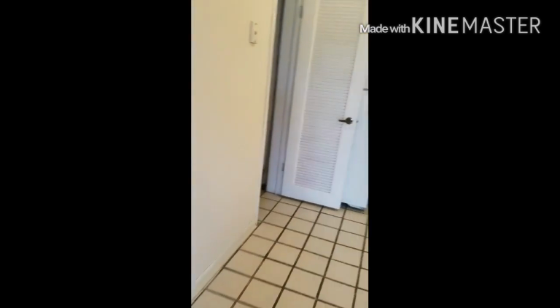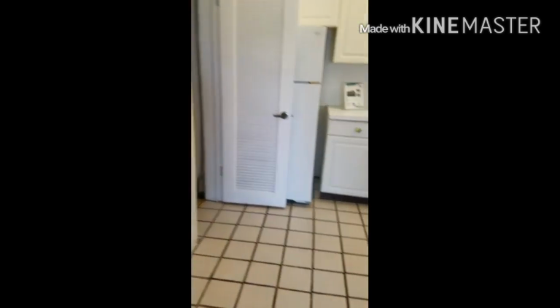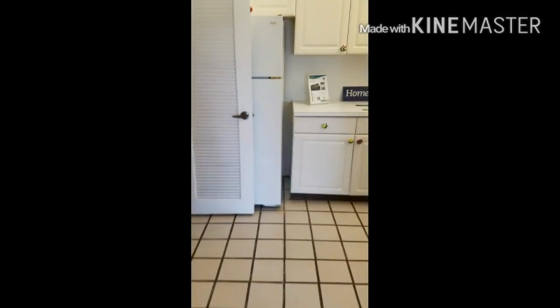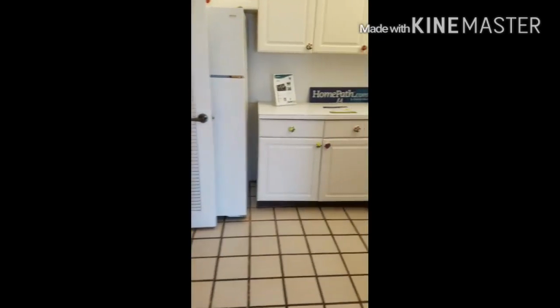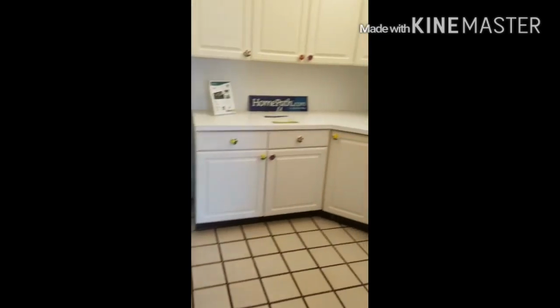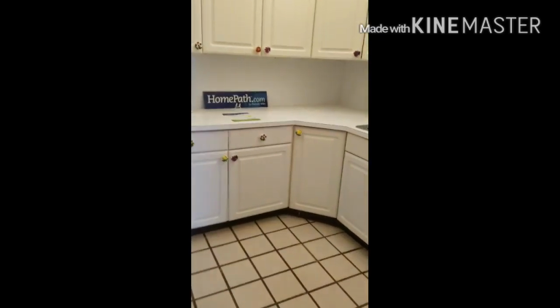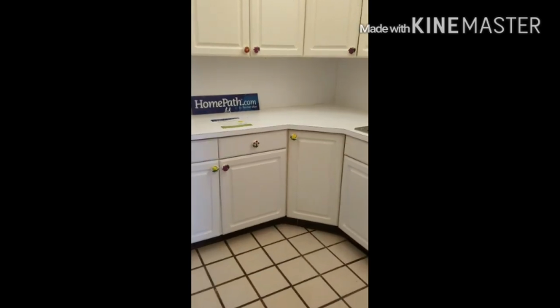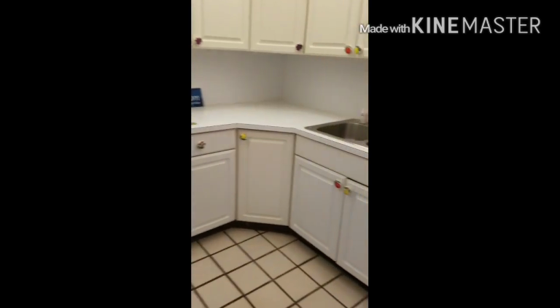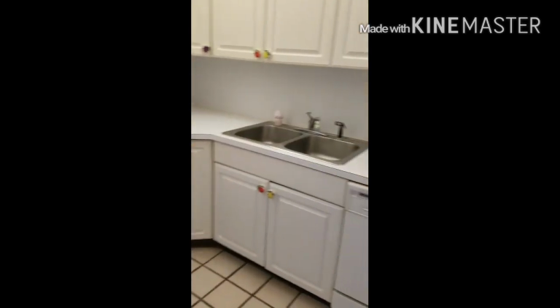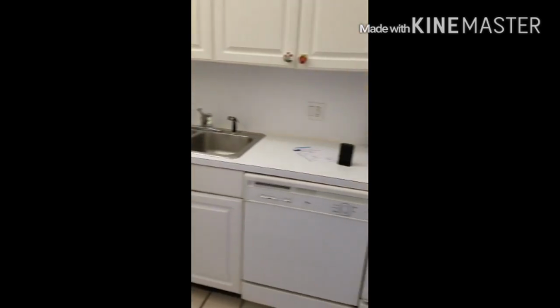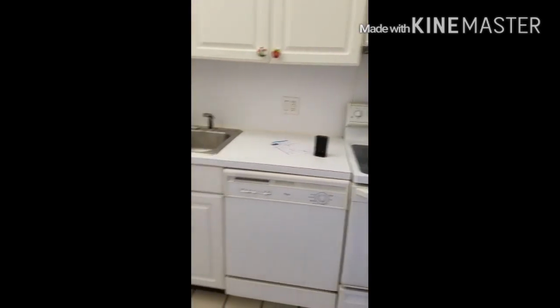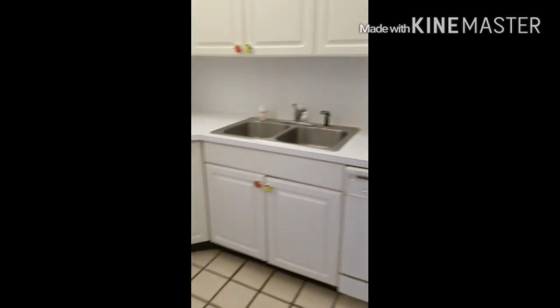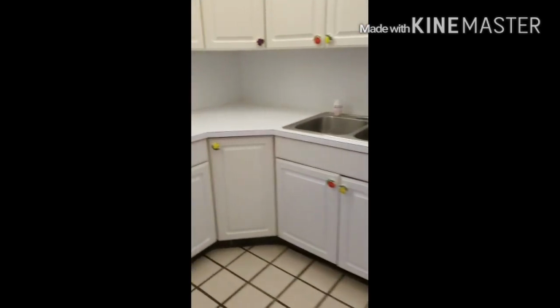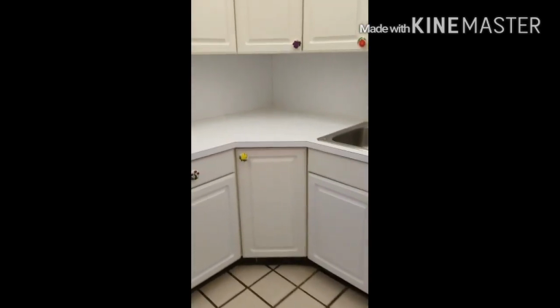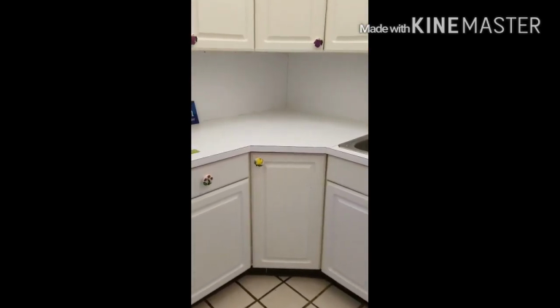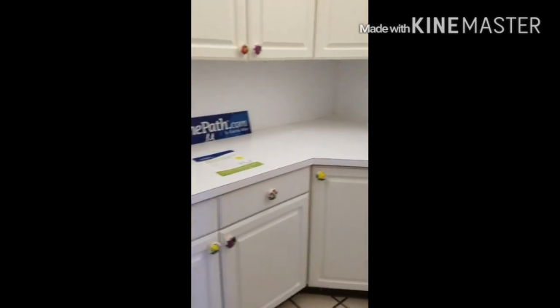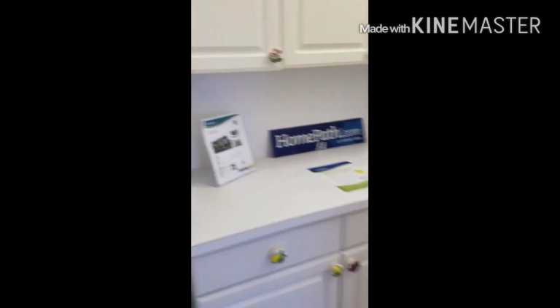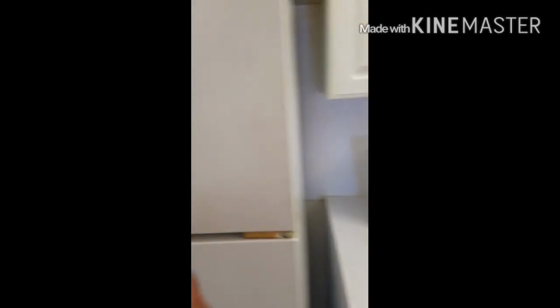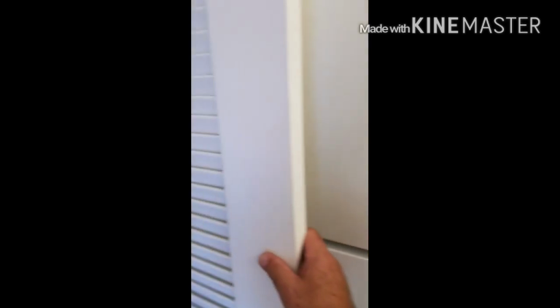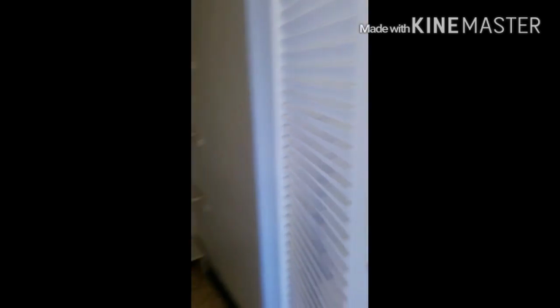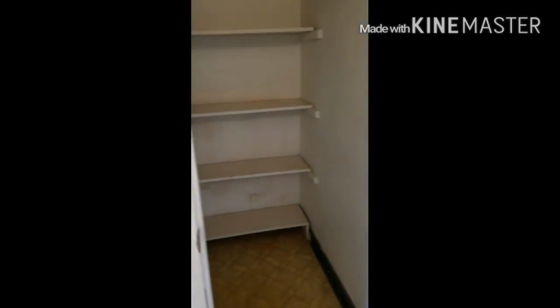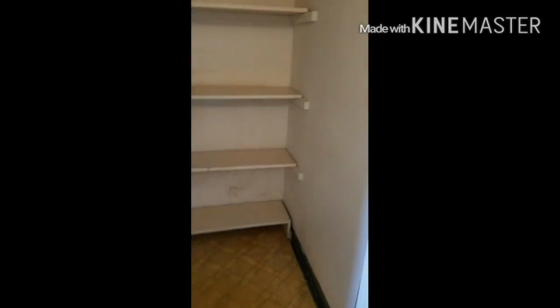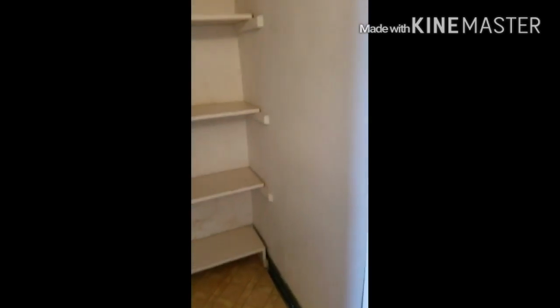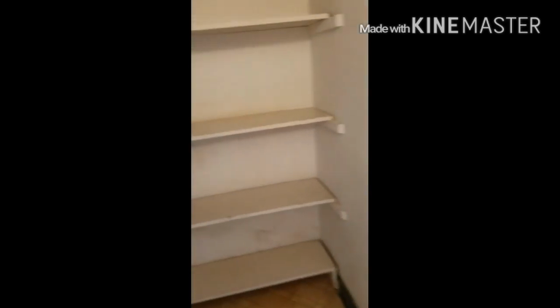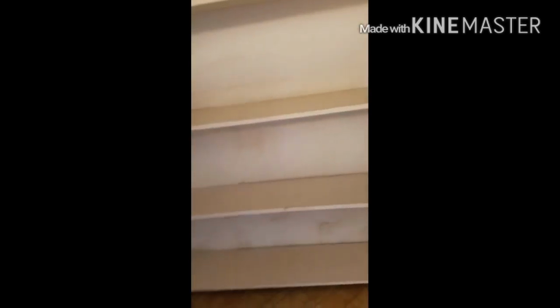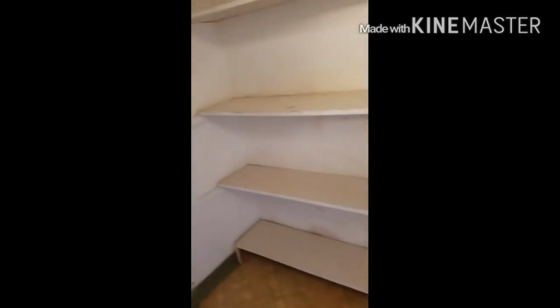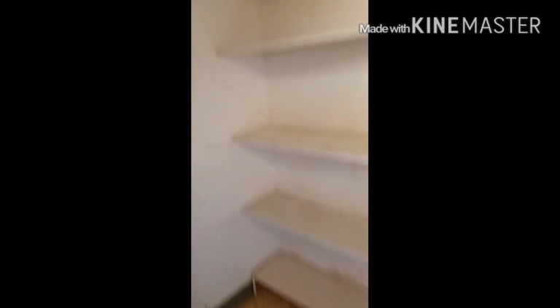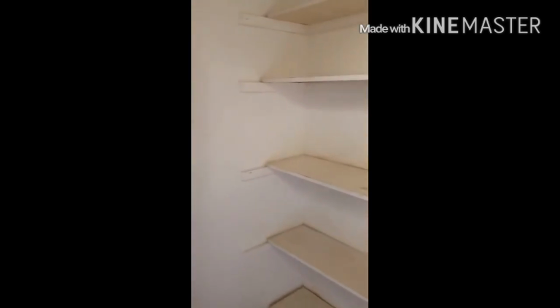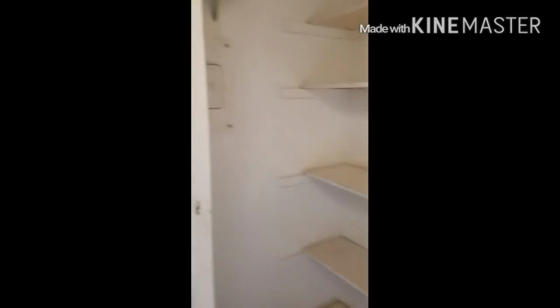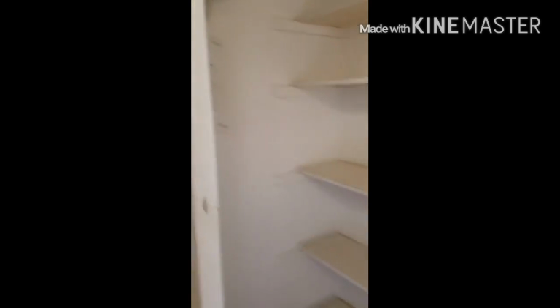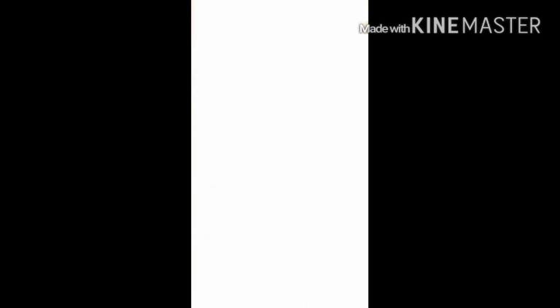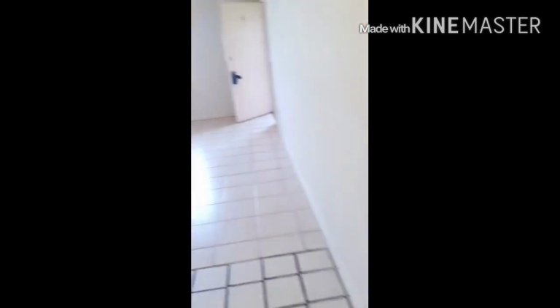The kitchen has been updated from the original, but it has laminate countertops. Appliances look okay — washer, dryer, refrigerator. There's a pantry, which is a nice-sized pantry too. Electrical panel in there.